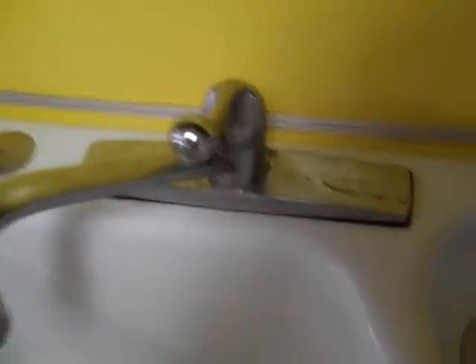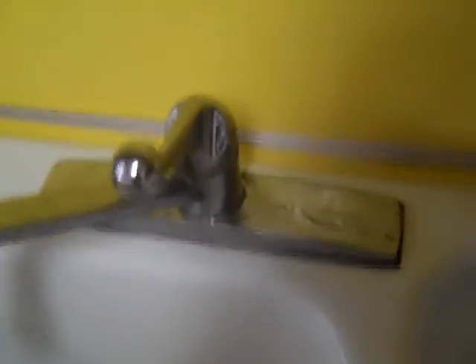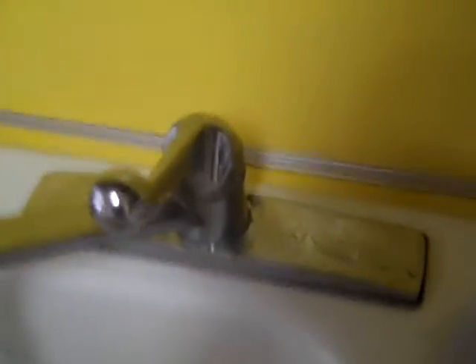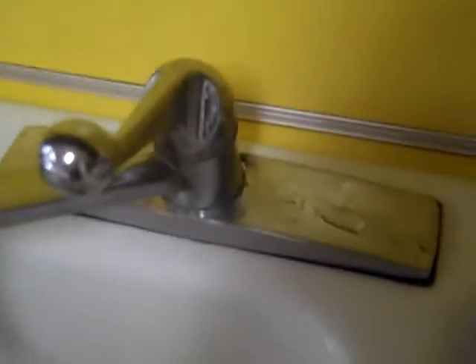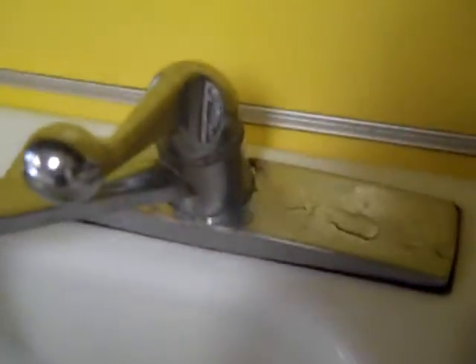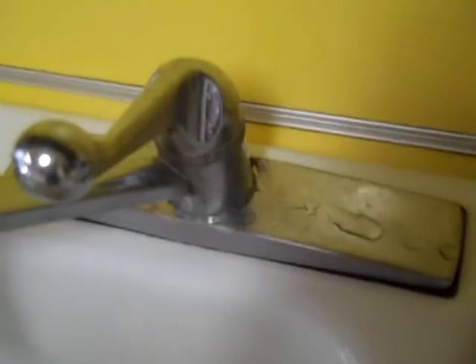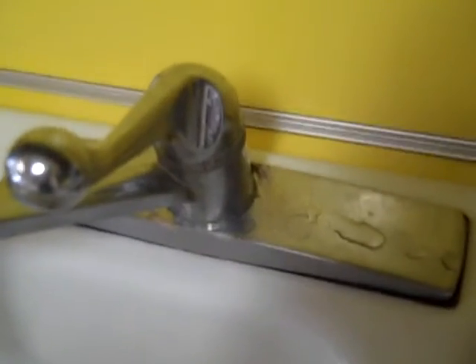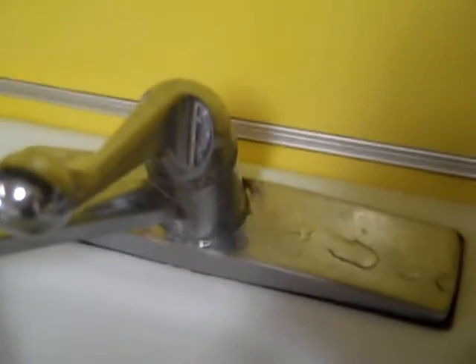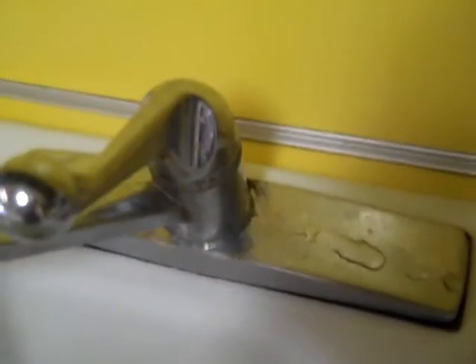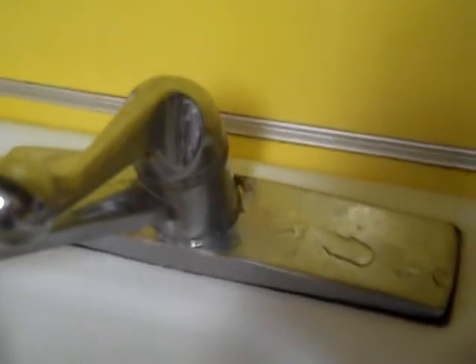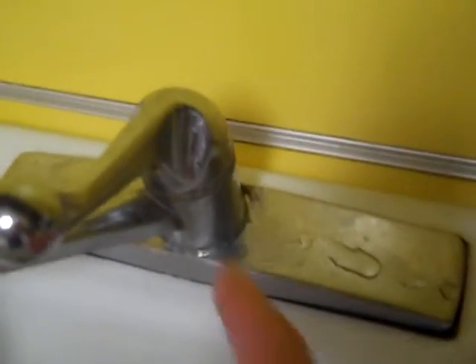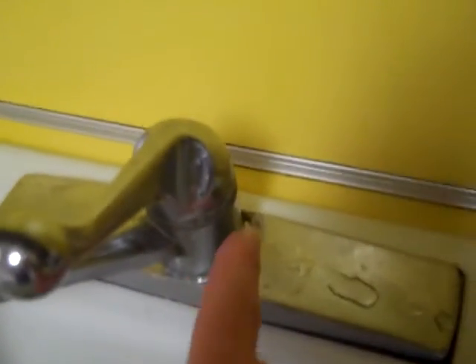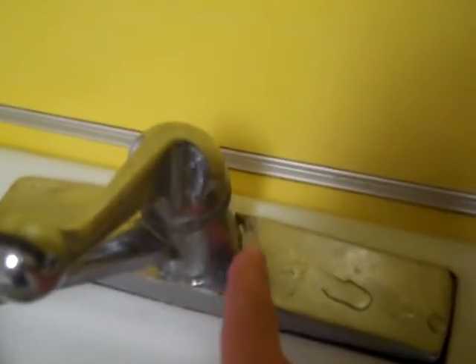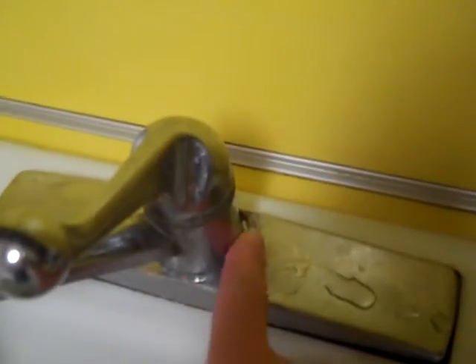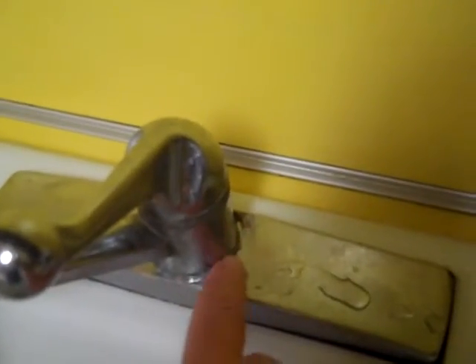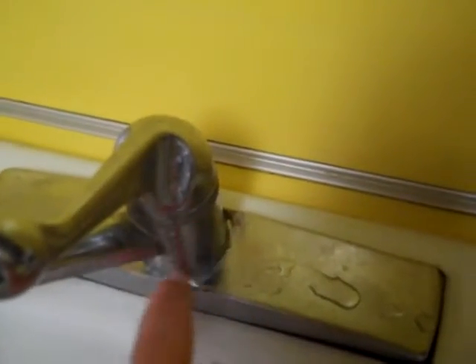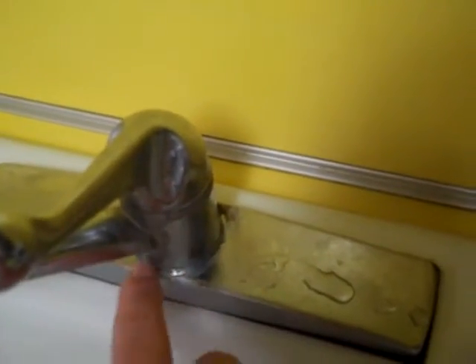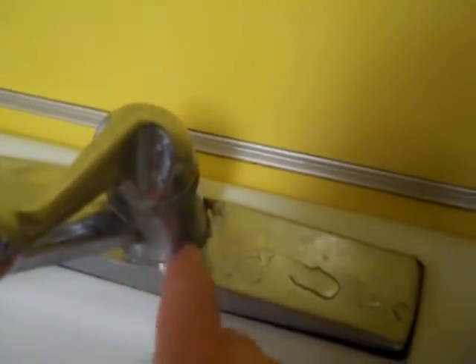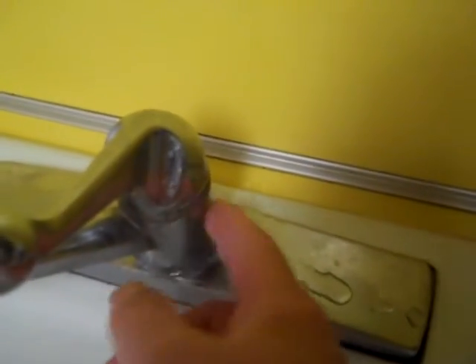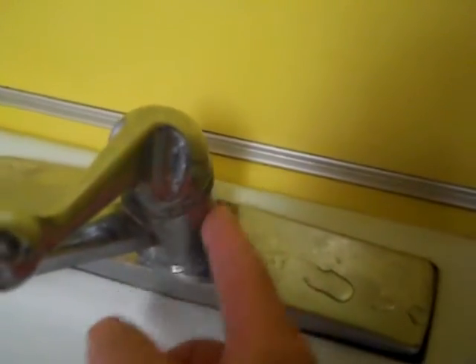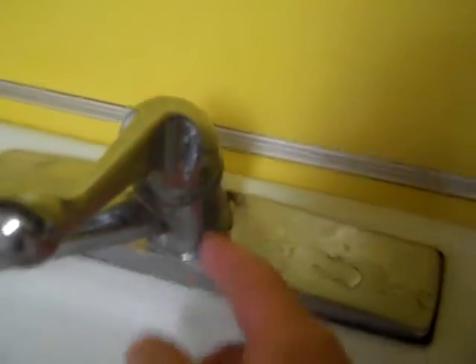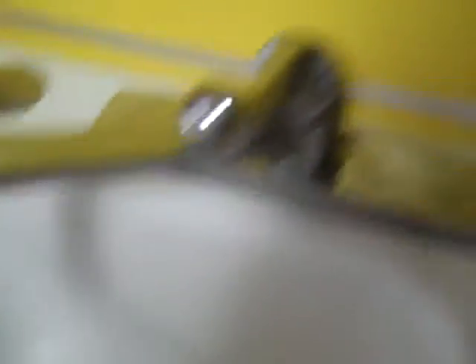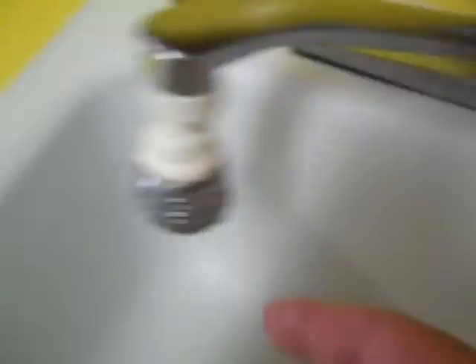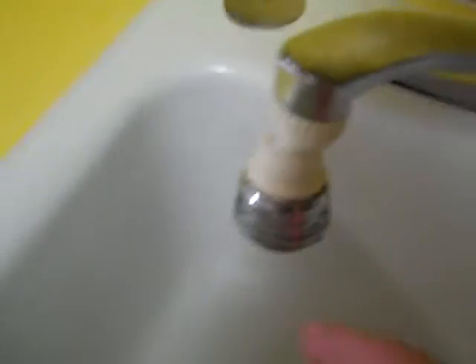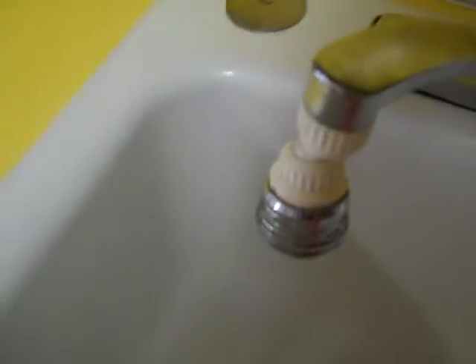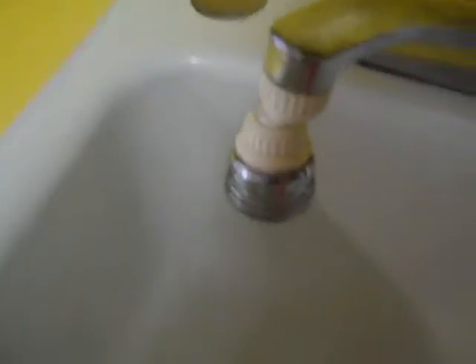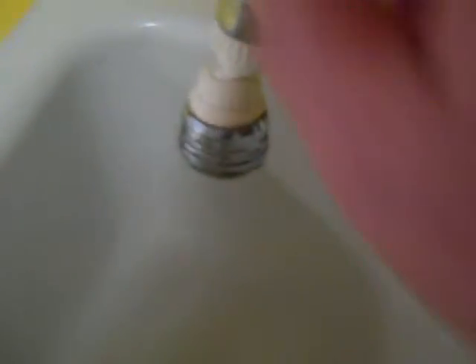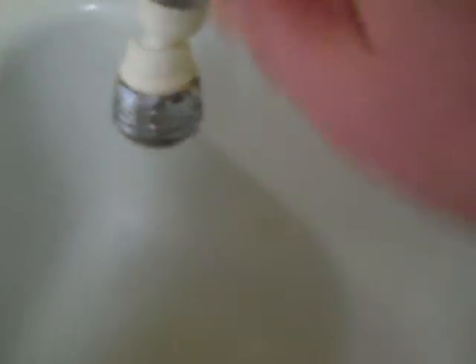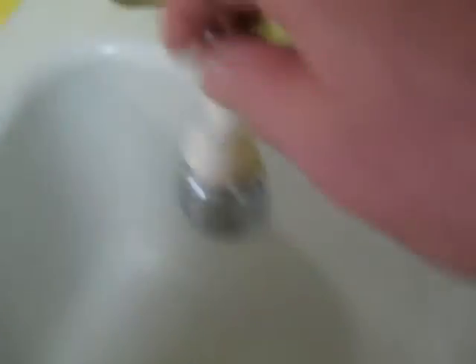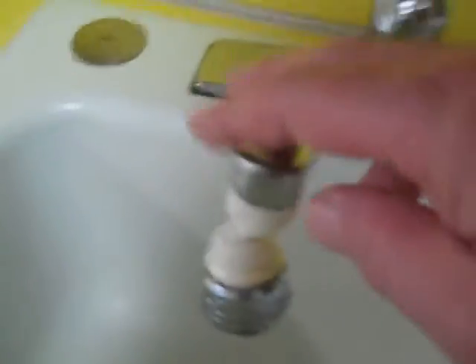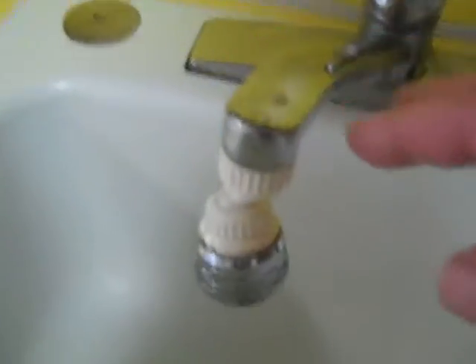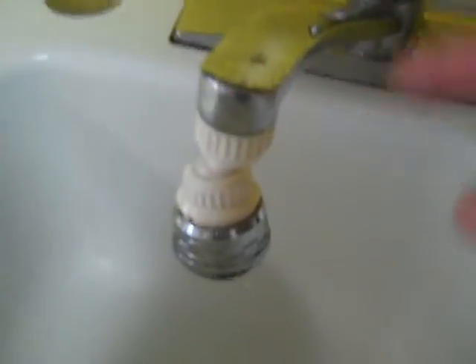You can see here I have a leak coming out from this area here. That's the seal in here. And I also have it dripping into the sink constantly.